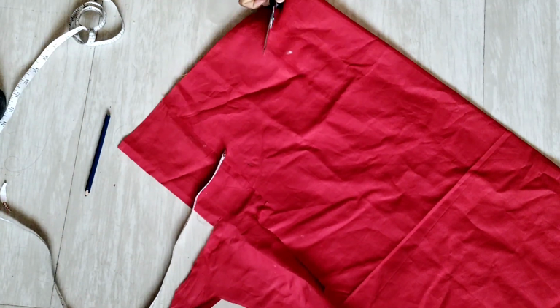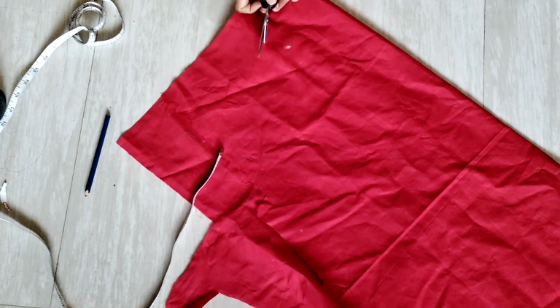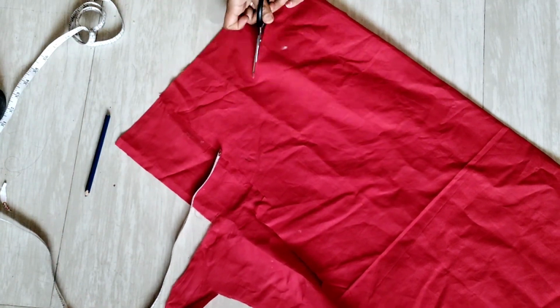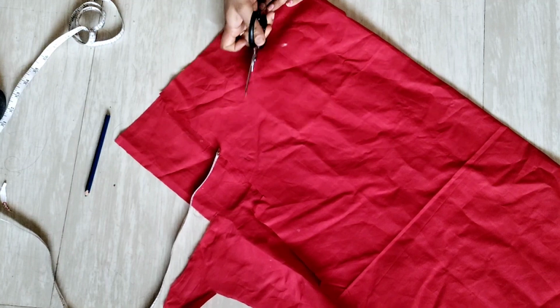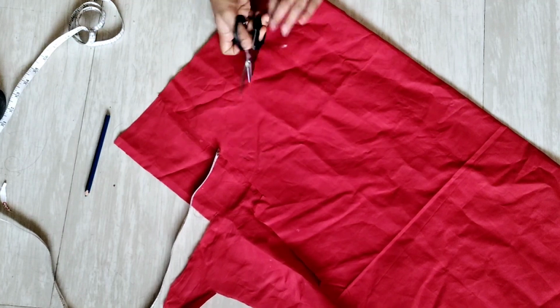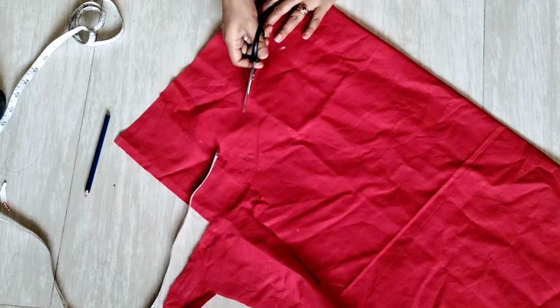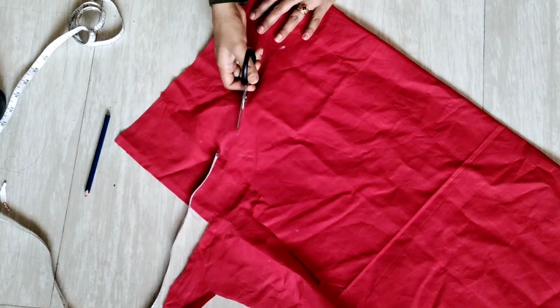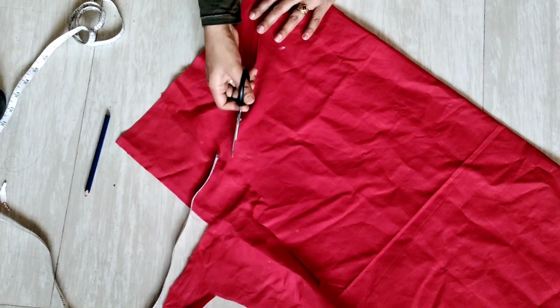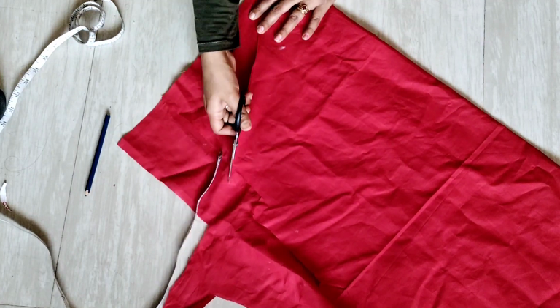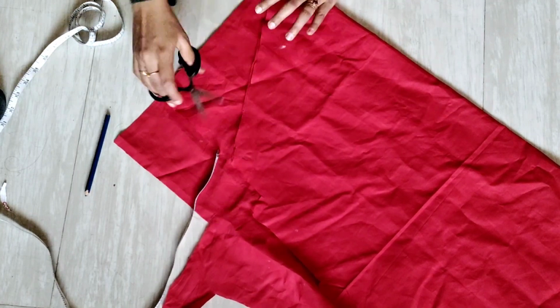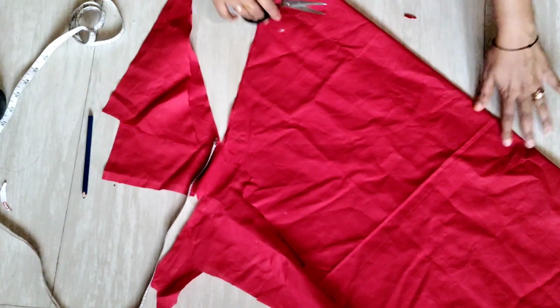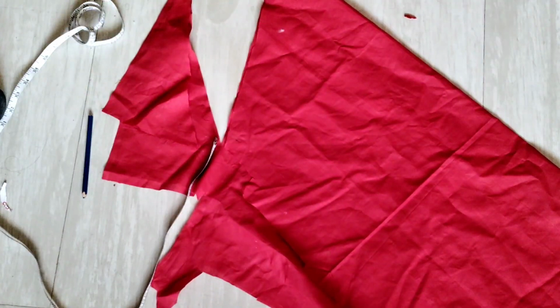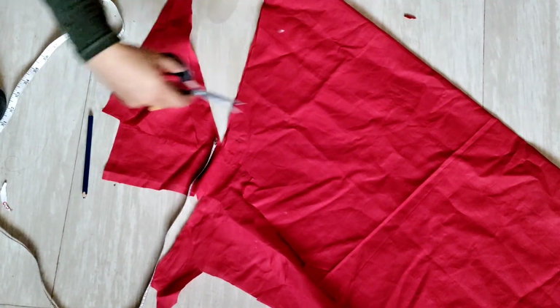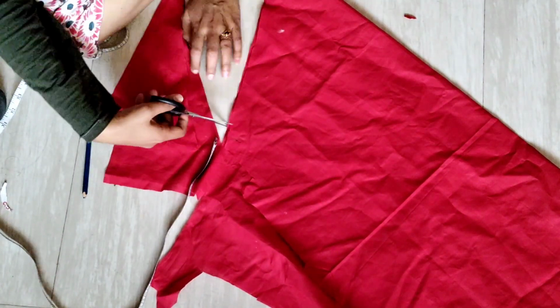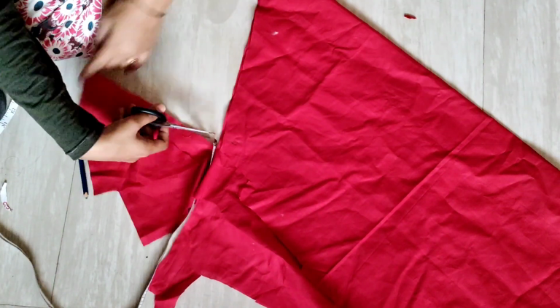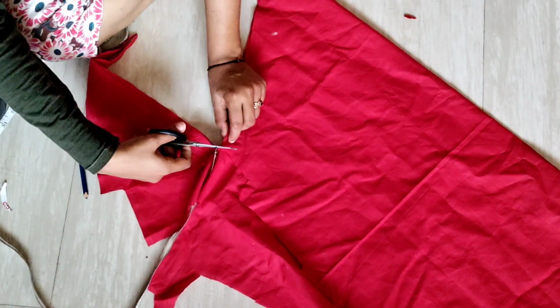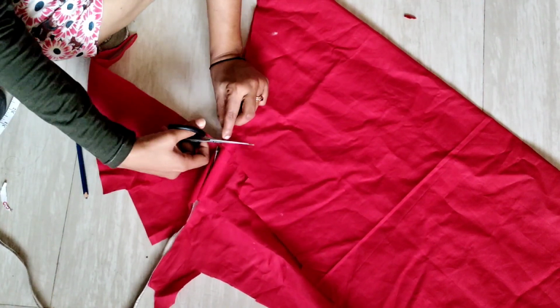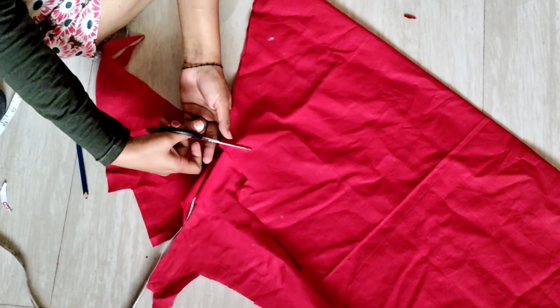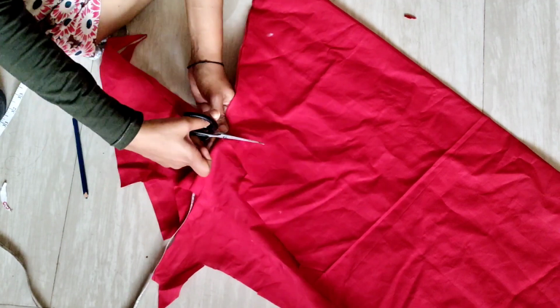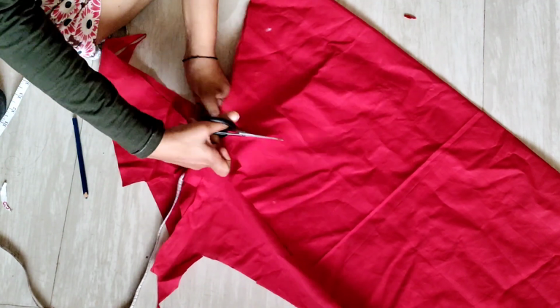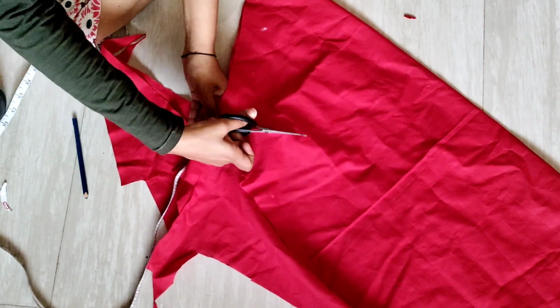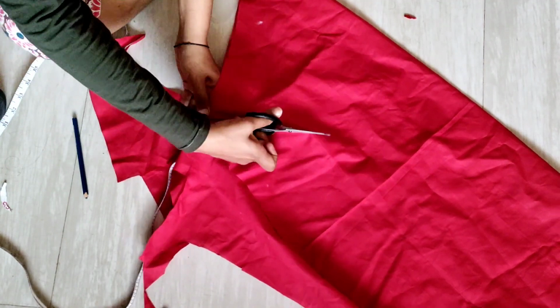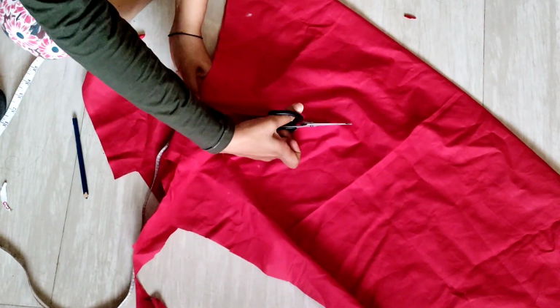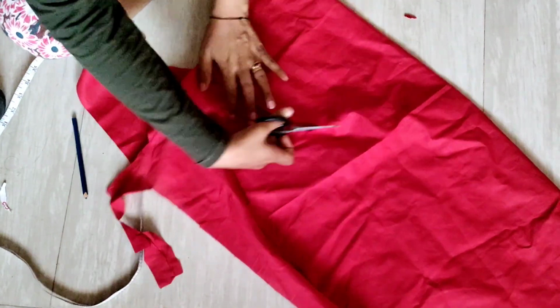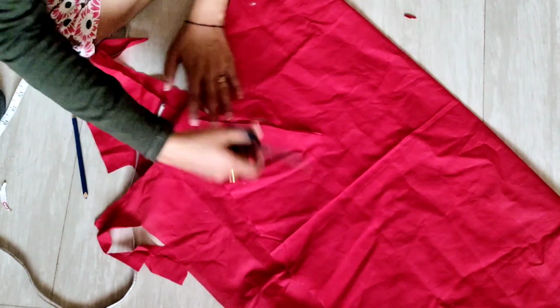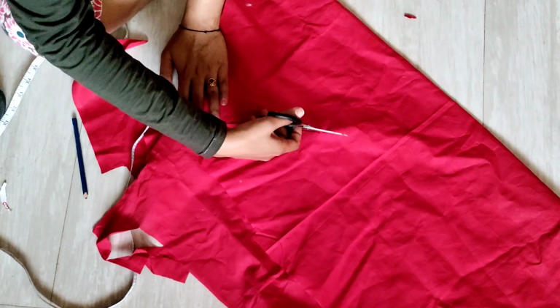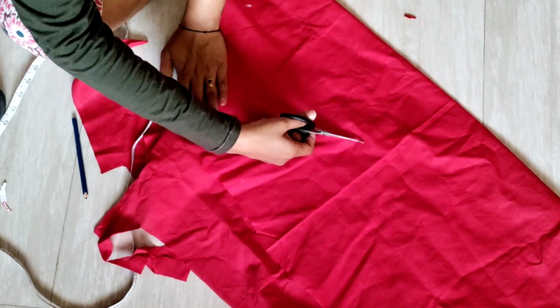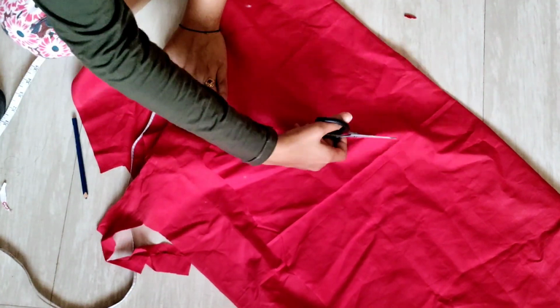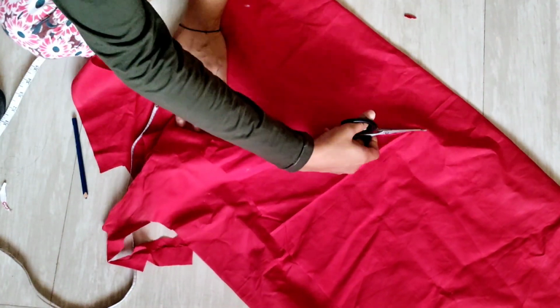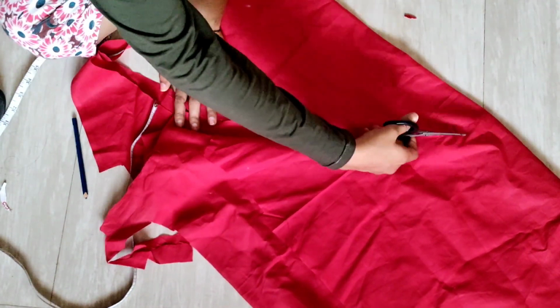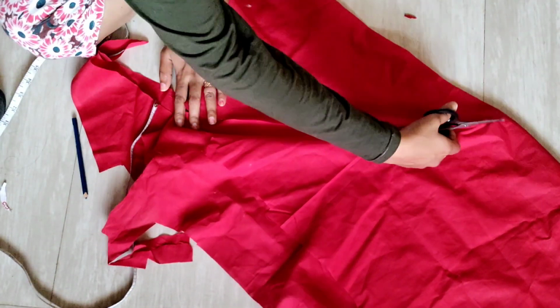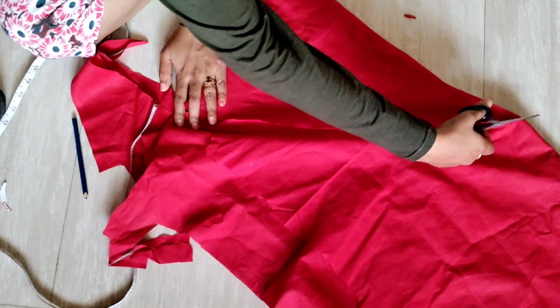We can cut the cloth in a little bit. This is an important thing that we can cut. We can cut a little bit of a round shape from 50cm. In other words, a little bit more than a half-stress.